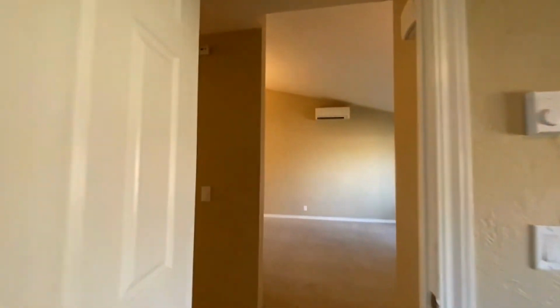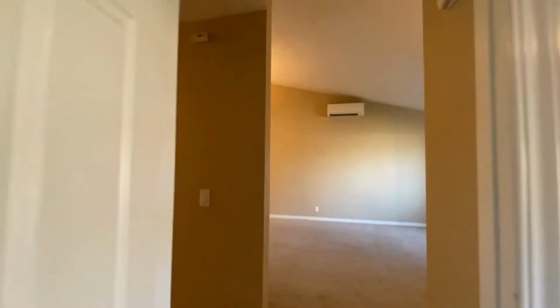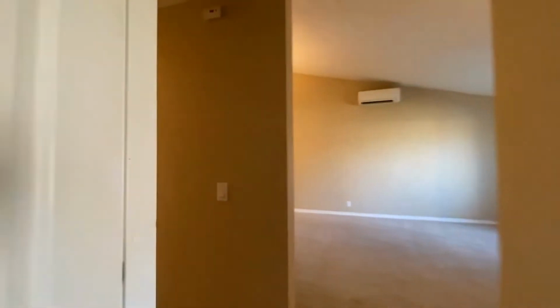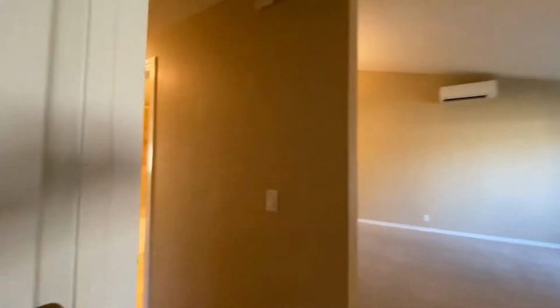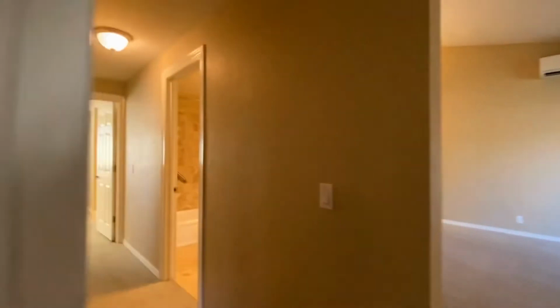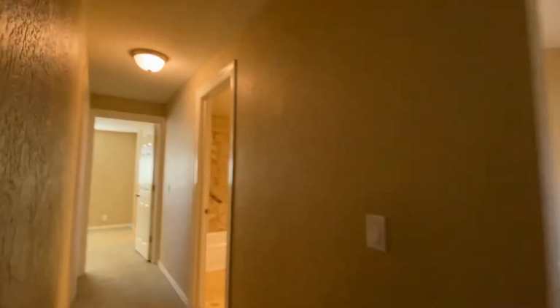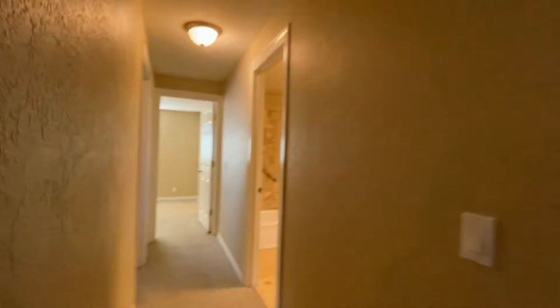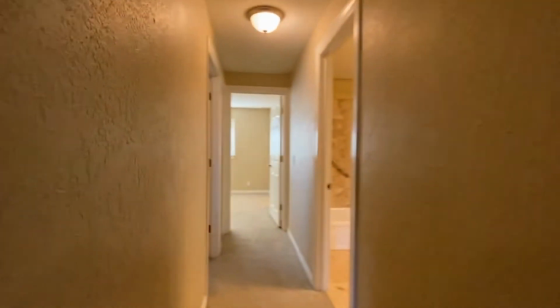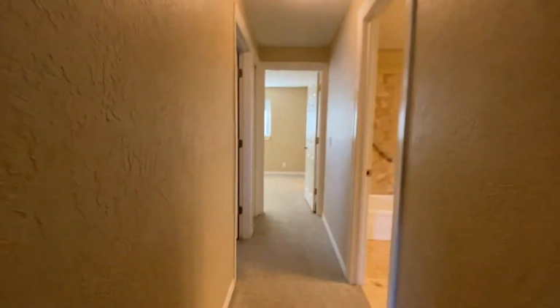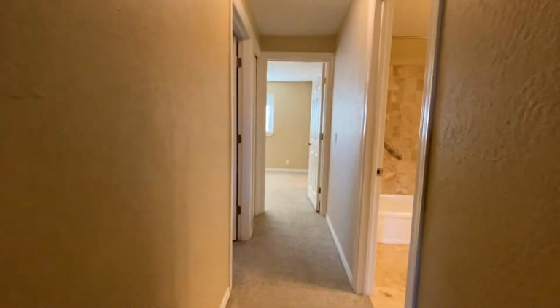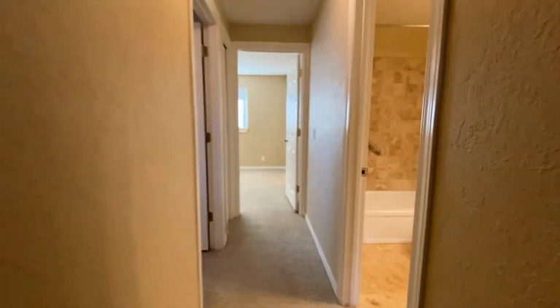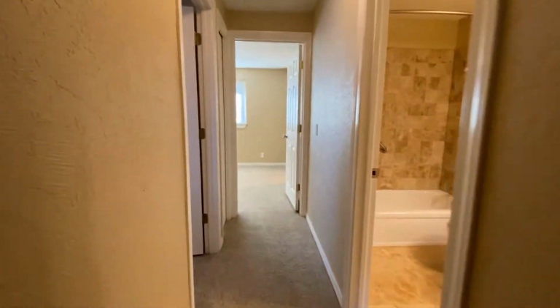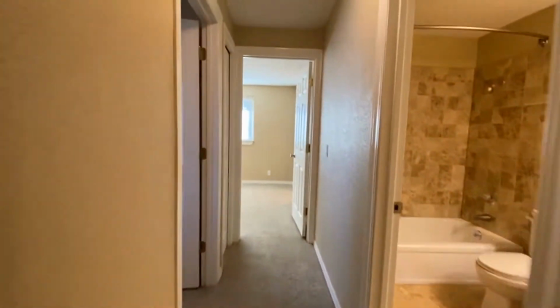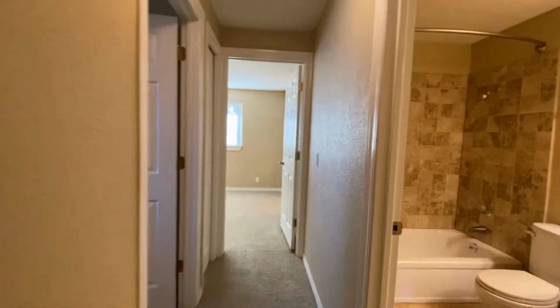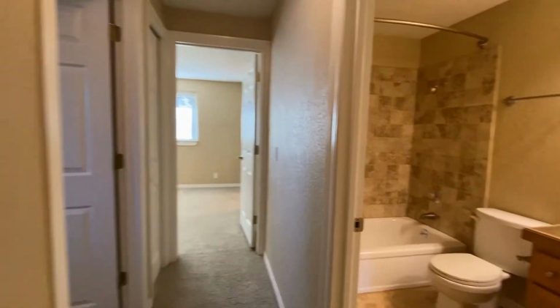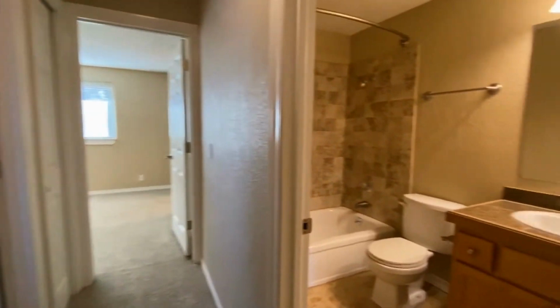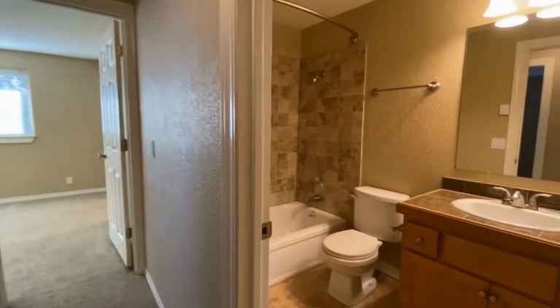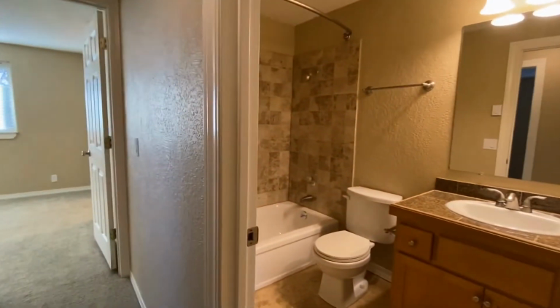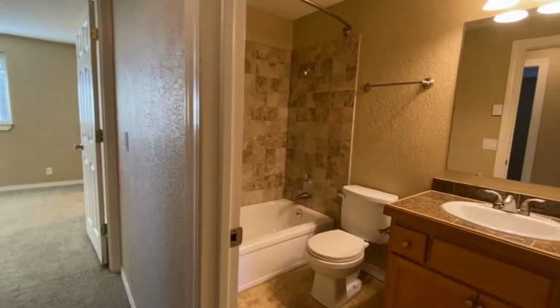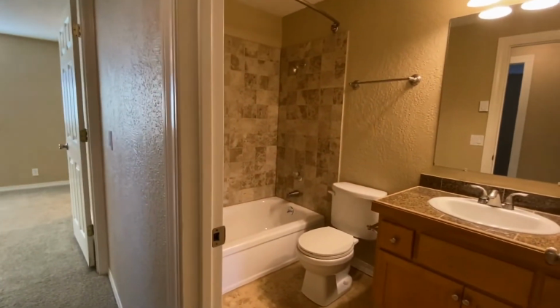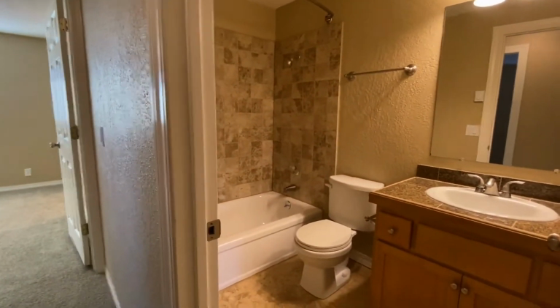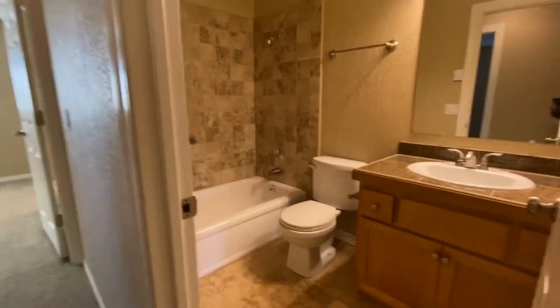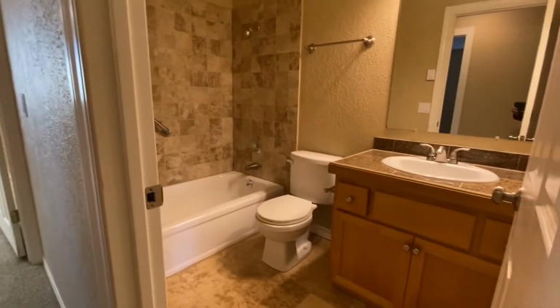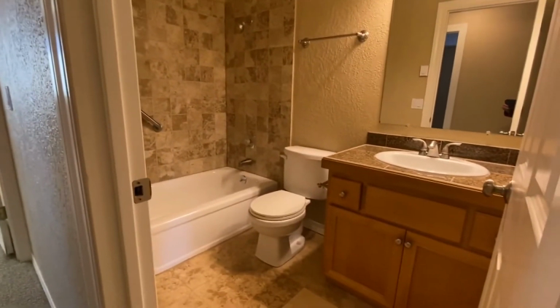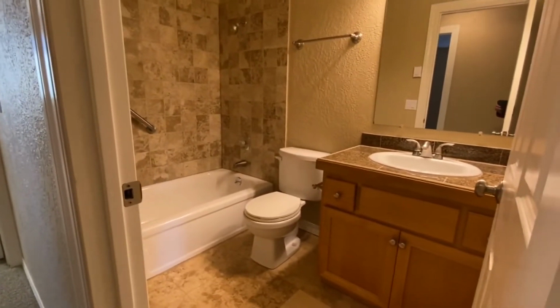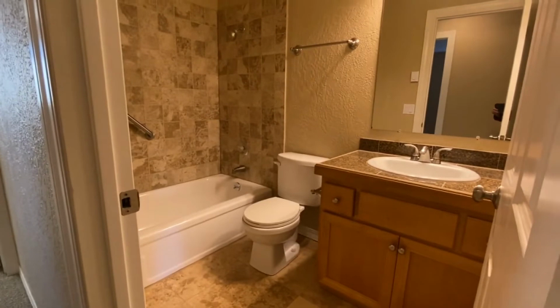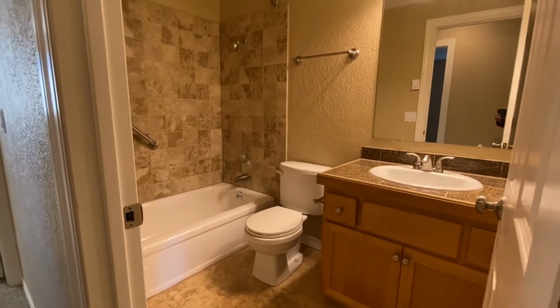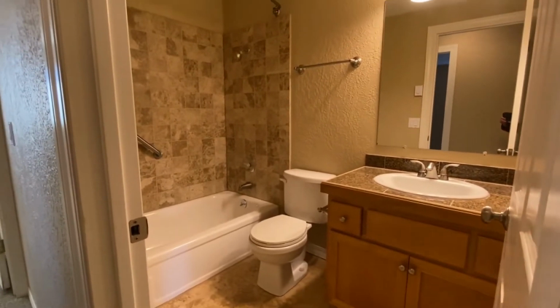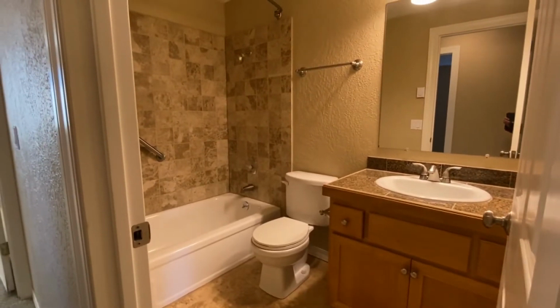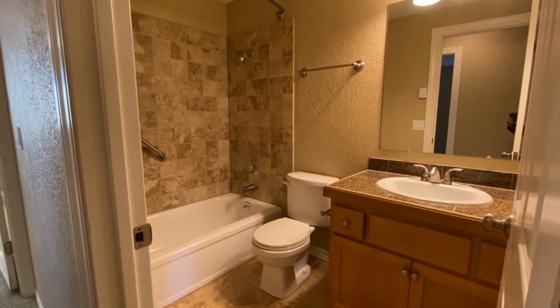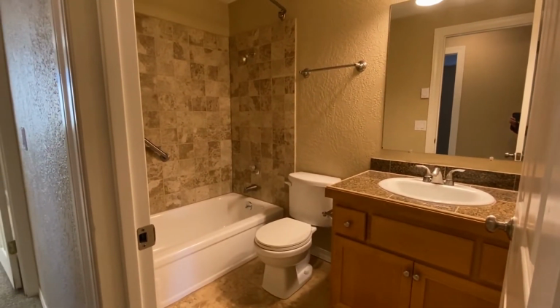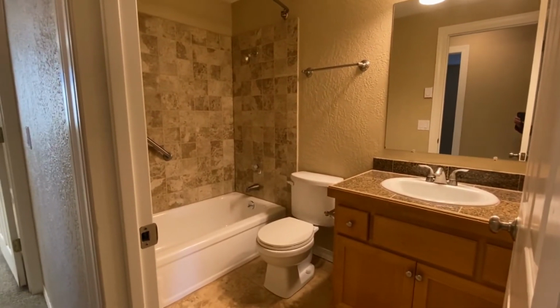Back out into the hallway and to our right we have the first bathroom. It has a full shower and tub.